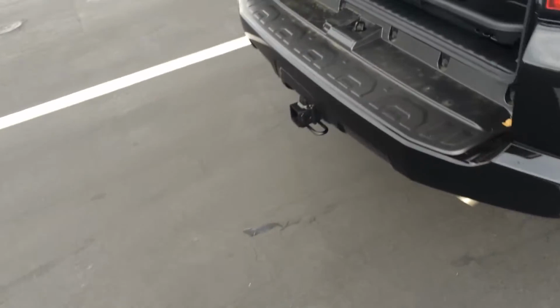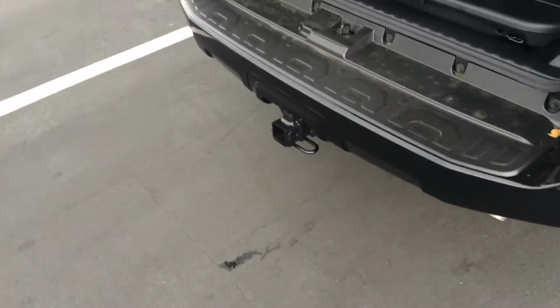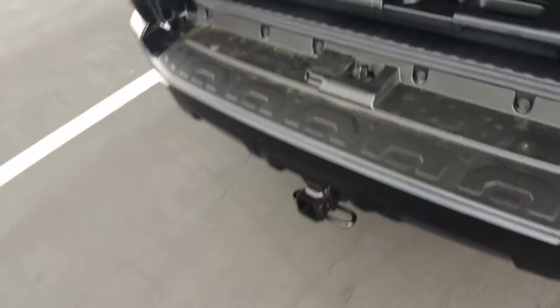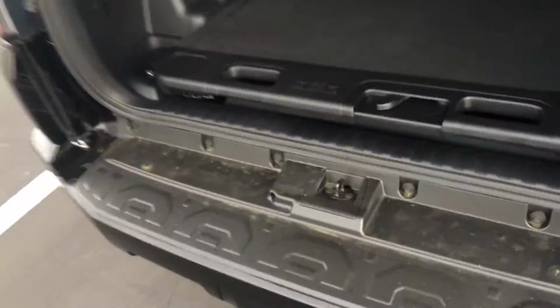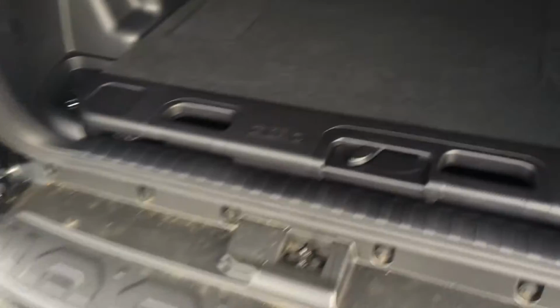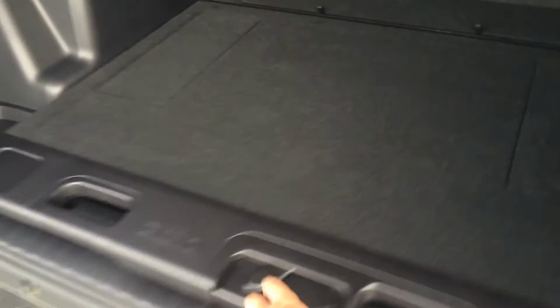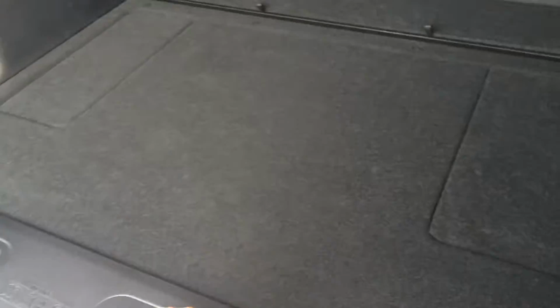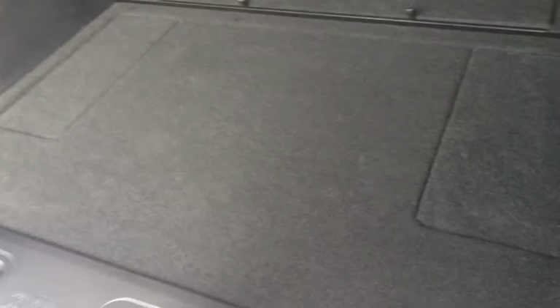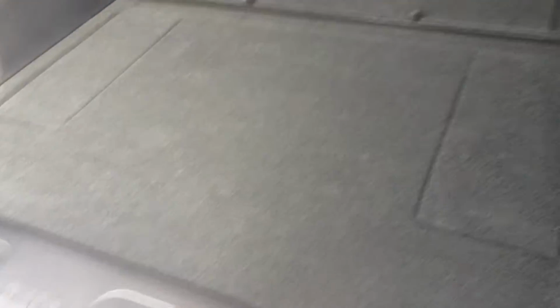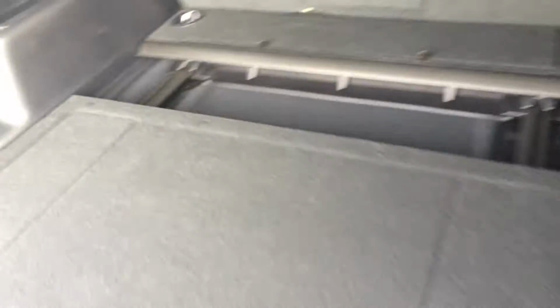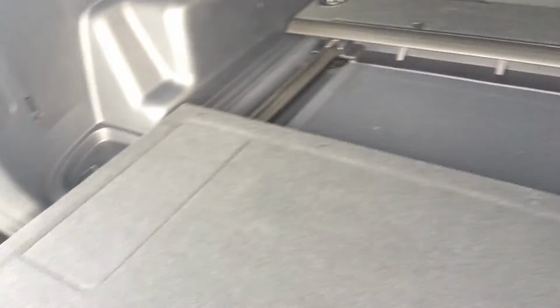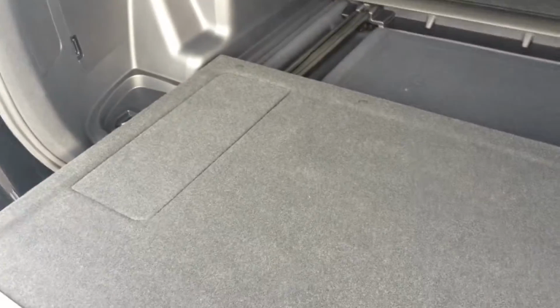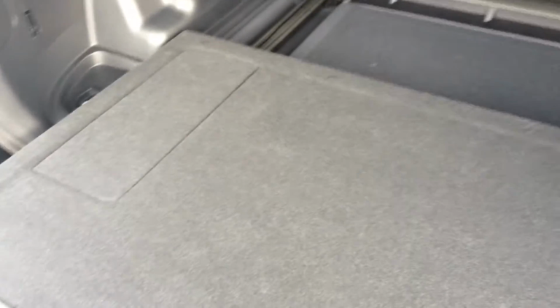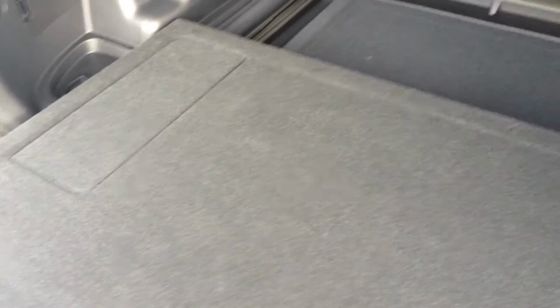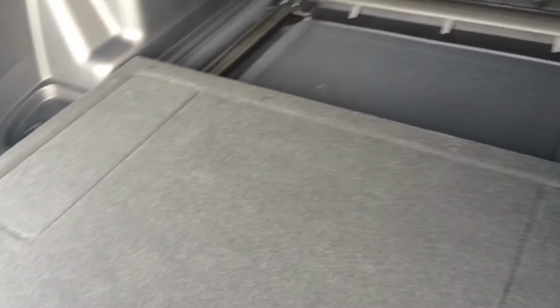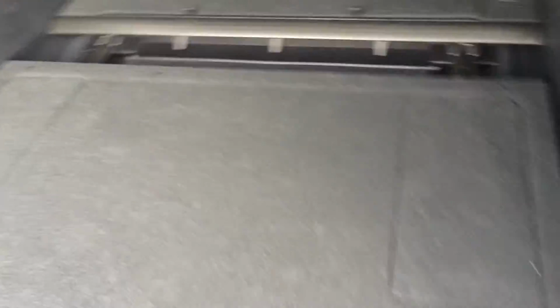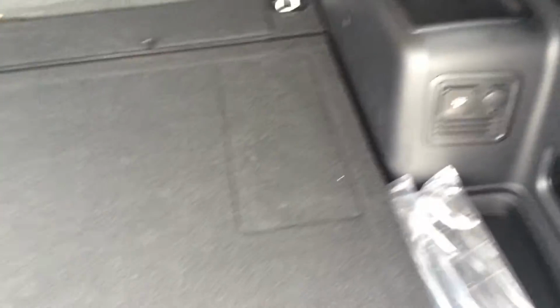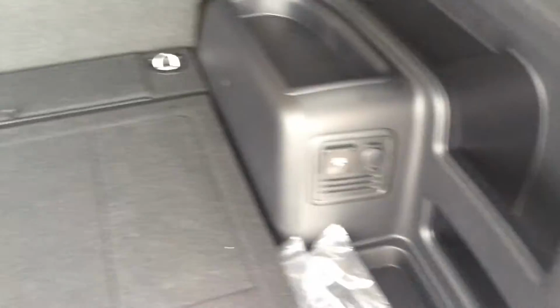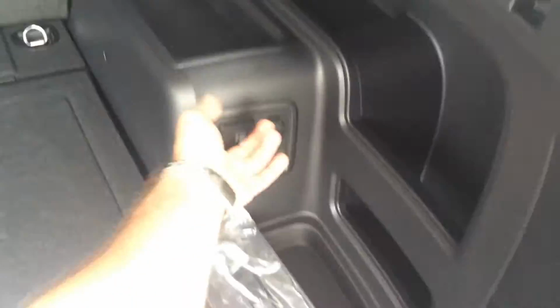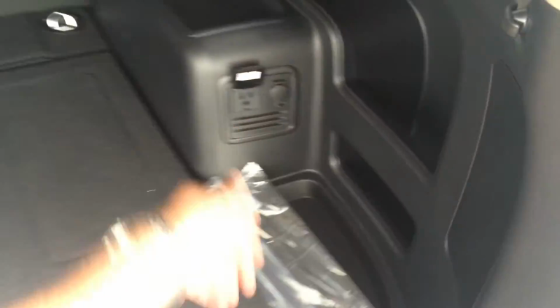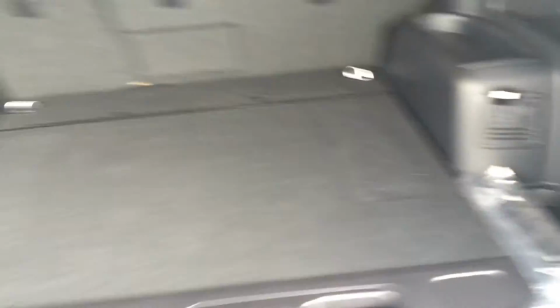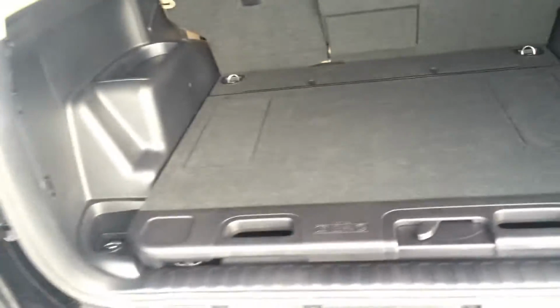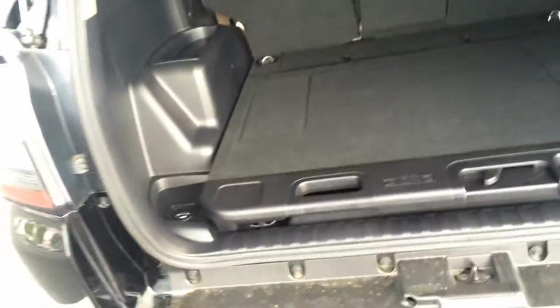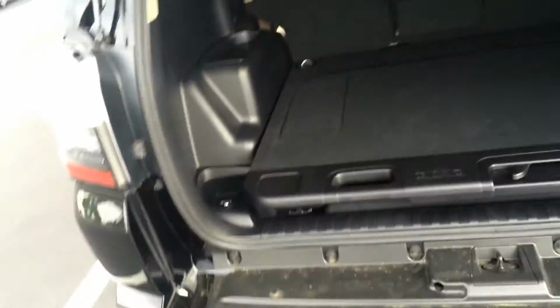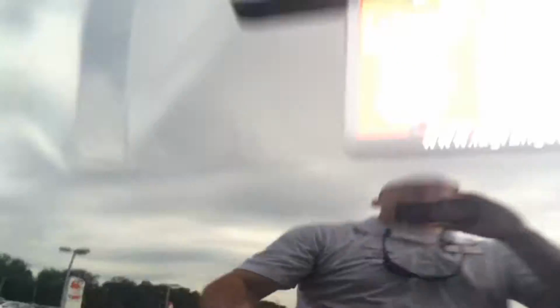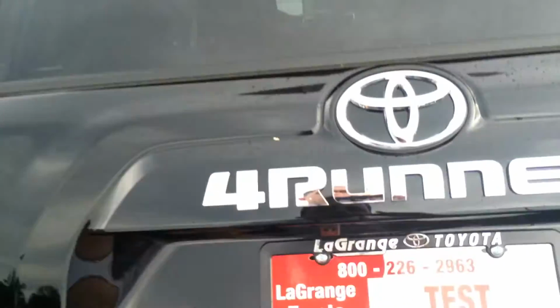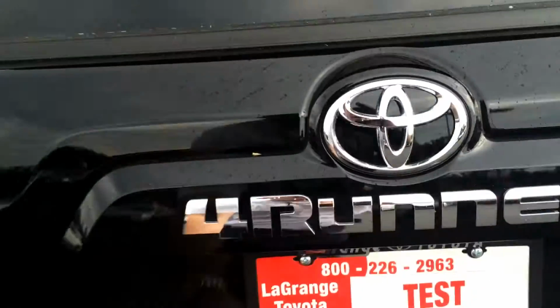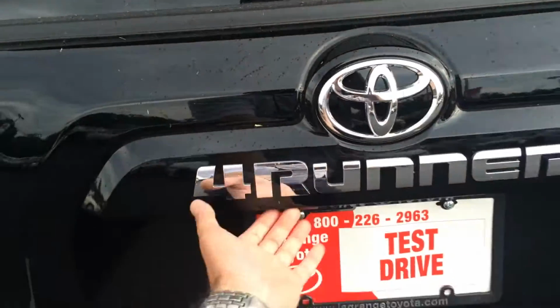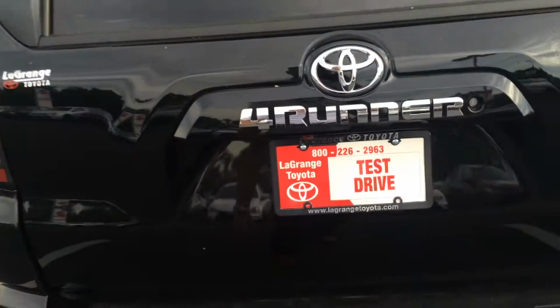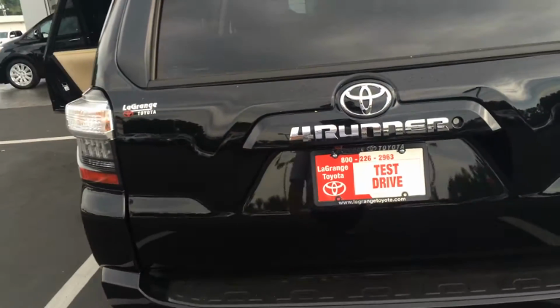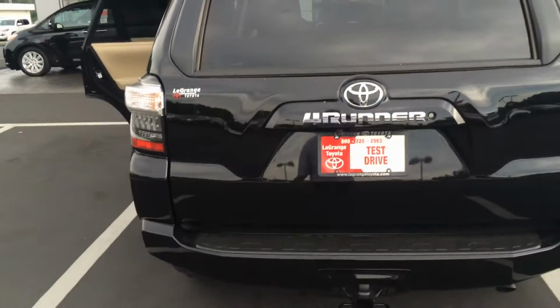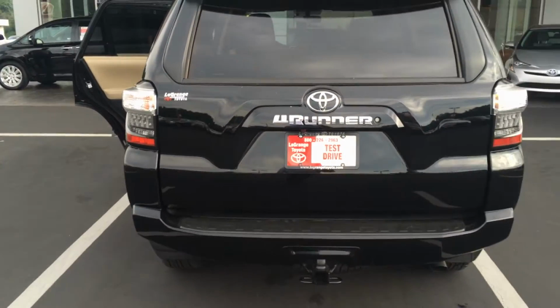The tow package in the back has the sliding rear cargo deck, which is great for luggage, groceries, and equipment. Power outlets back here, and you do have the power sliding glass and backup camera. And here's kind of the rear profile.